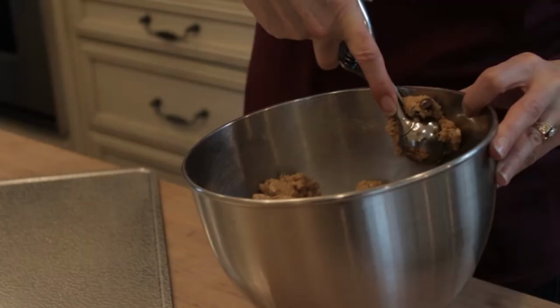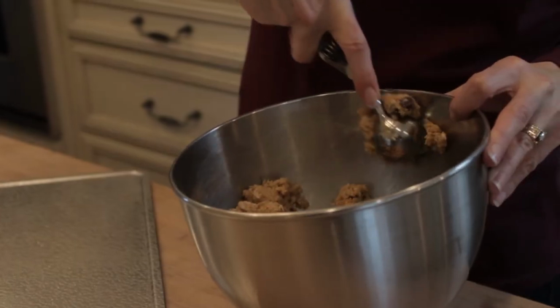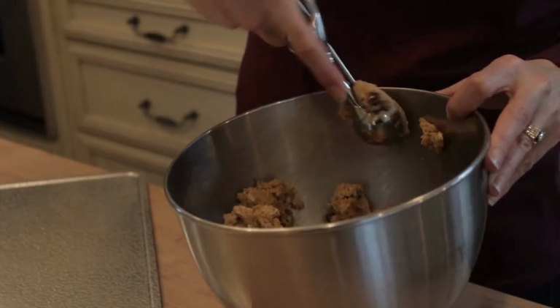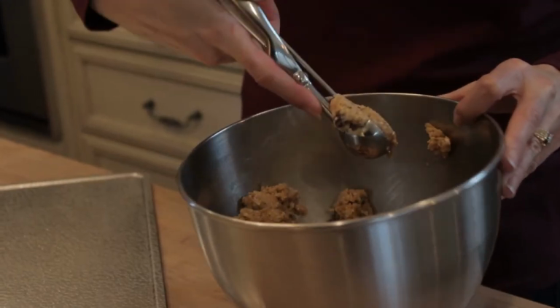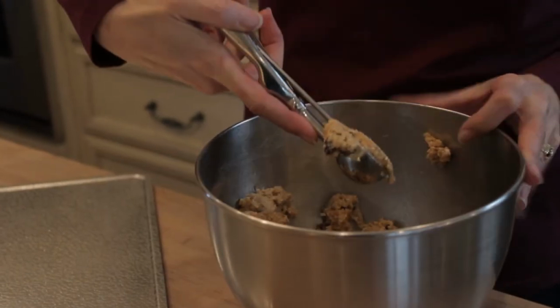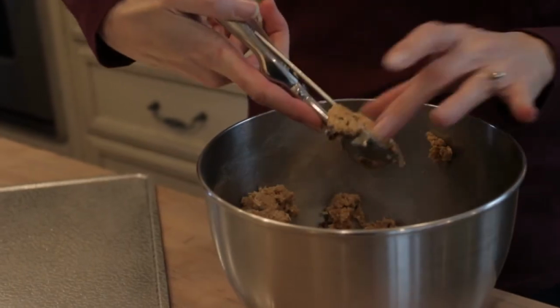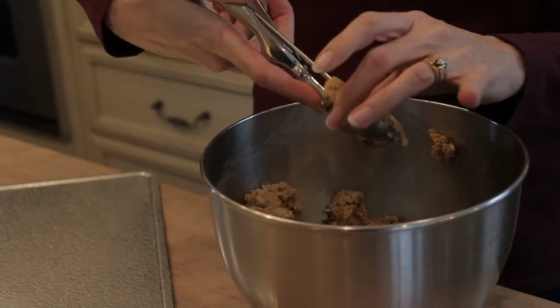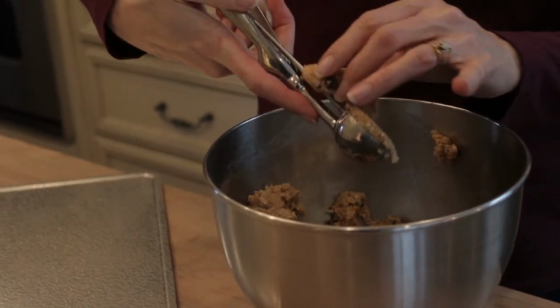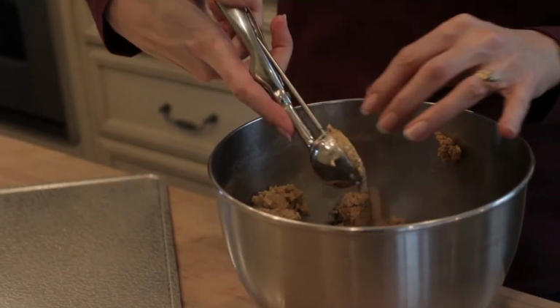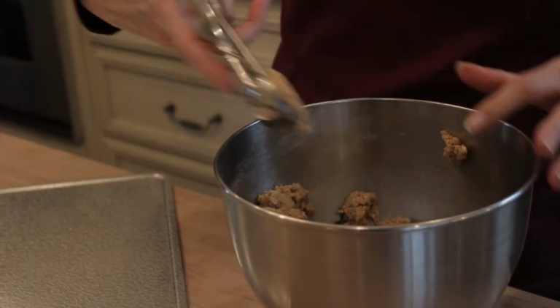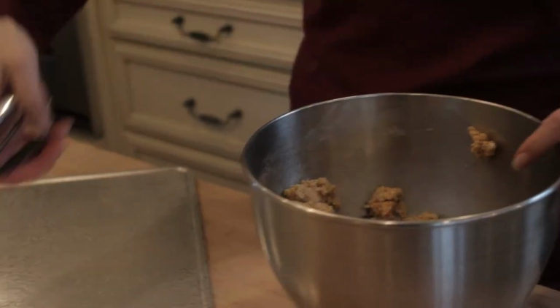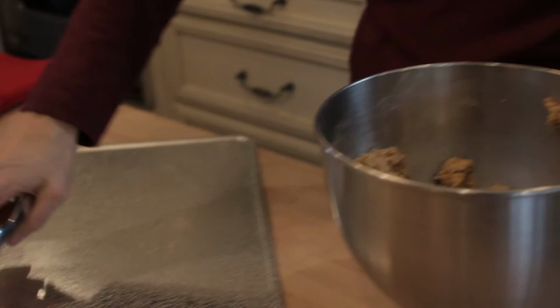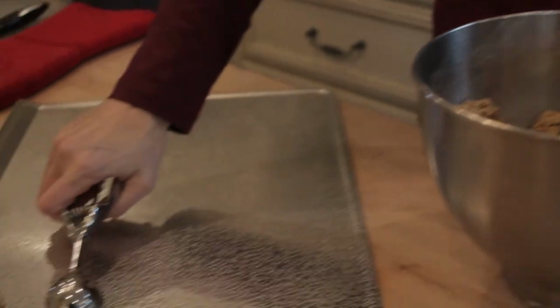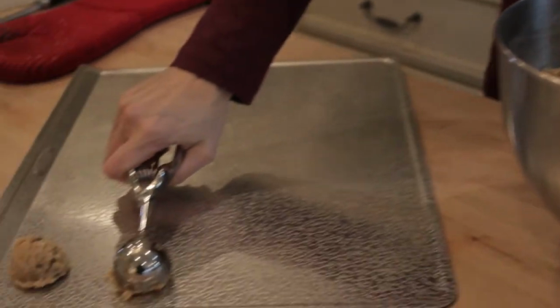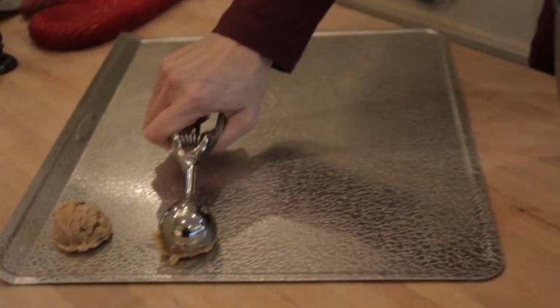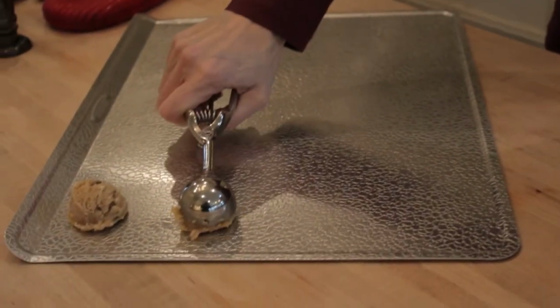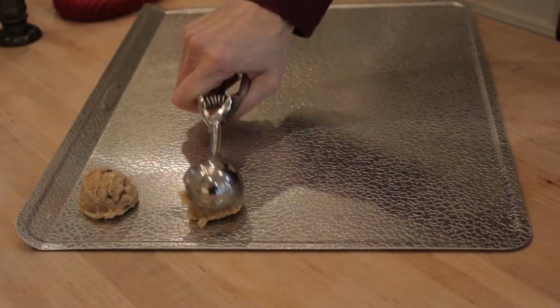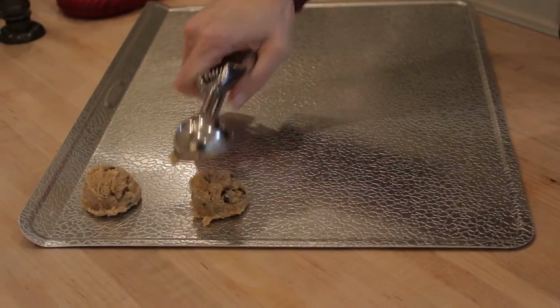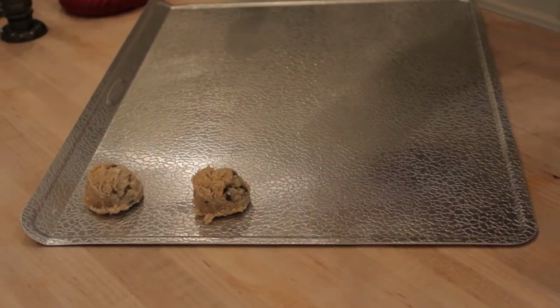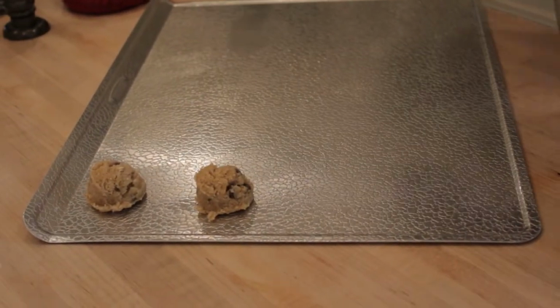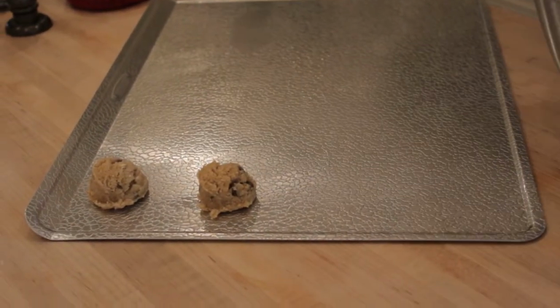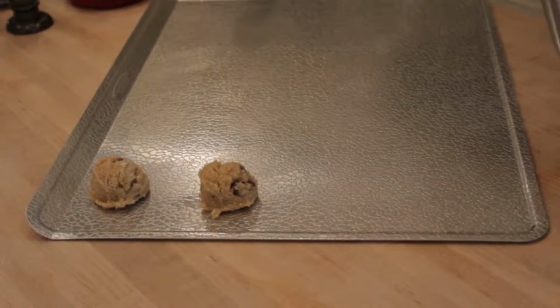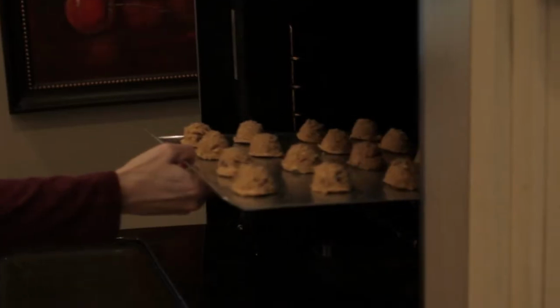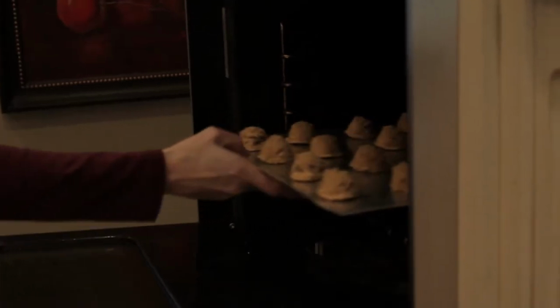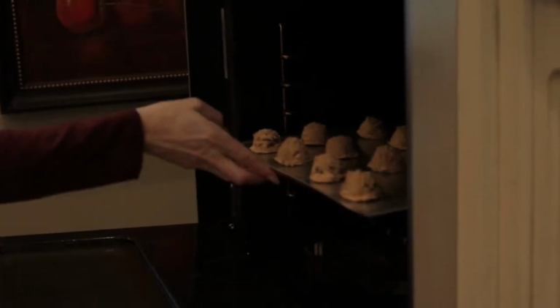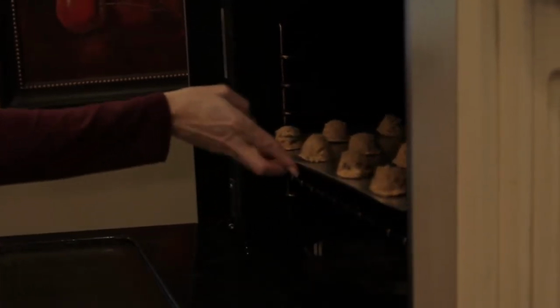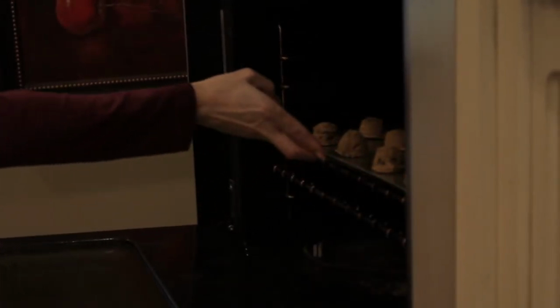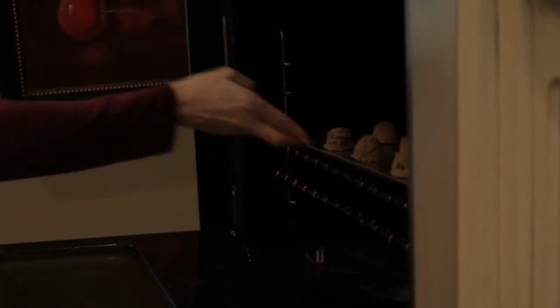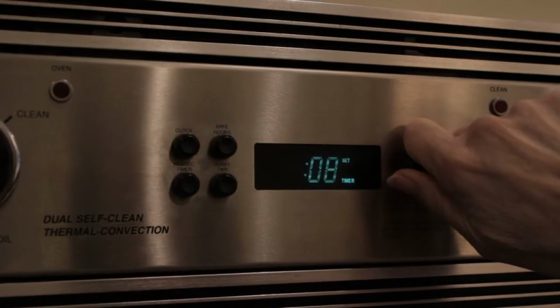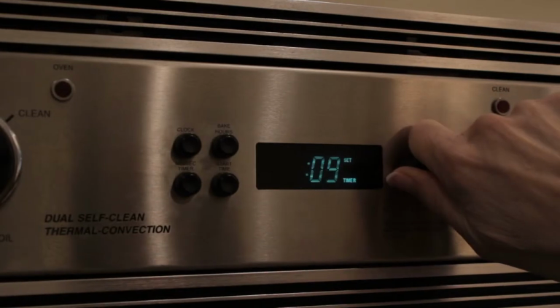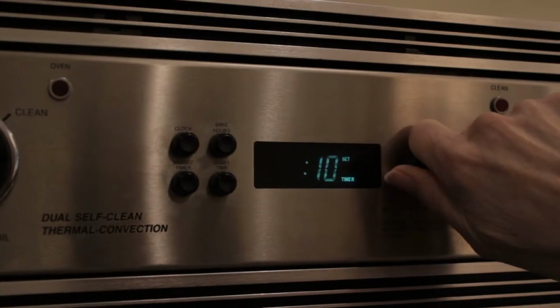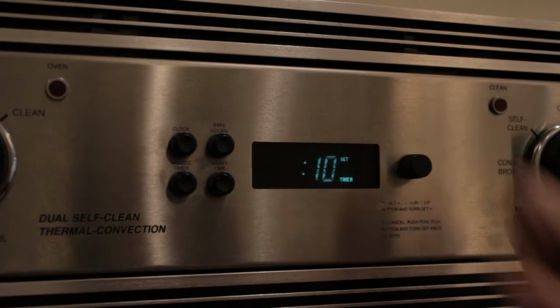With a cookie dough scooper or your hands, form one and a half inch balls of dough and place them on a baking sheet. Then bake in your preheated oven for about 8 to 10 minutes.